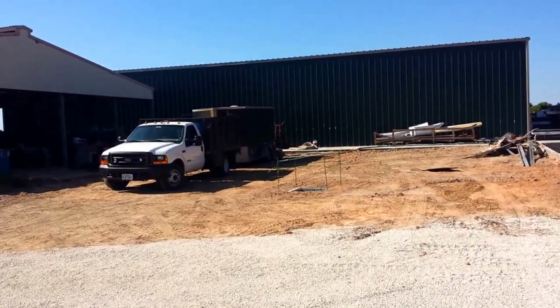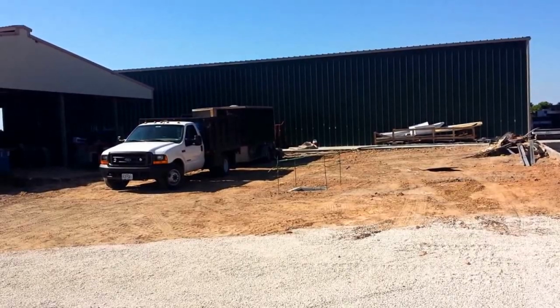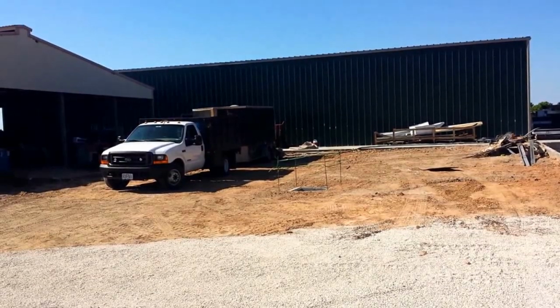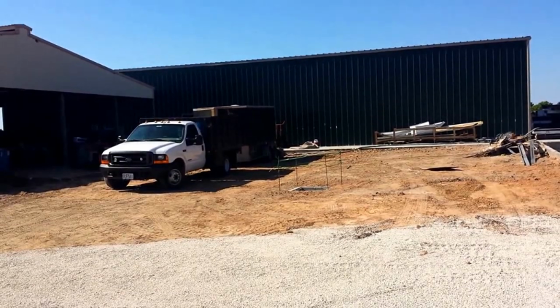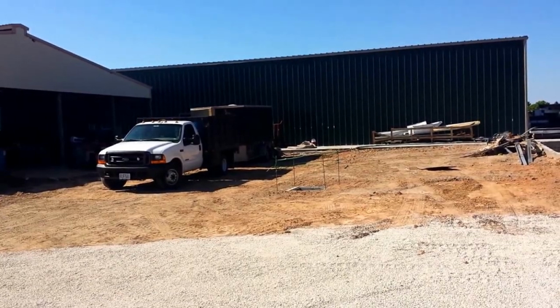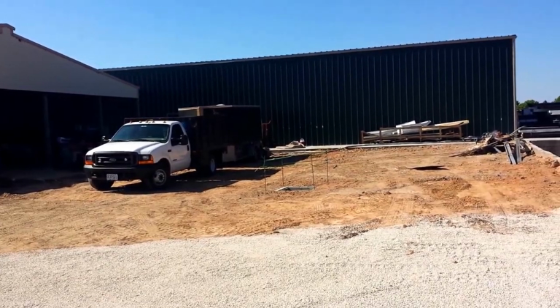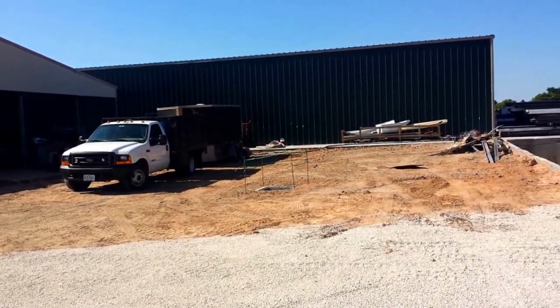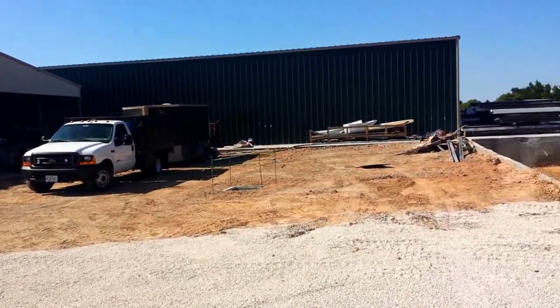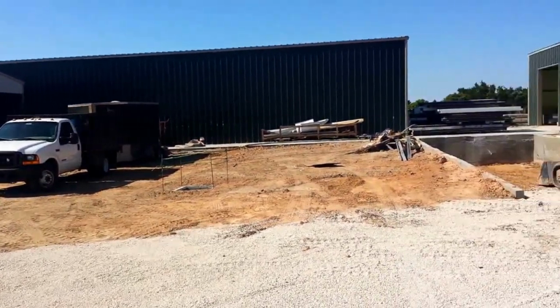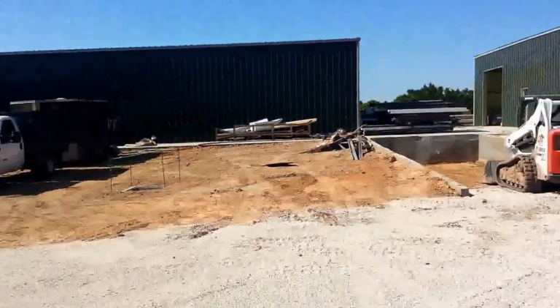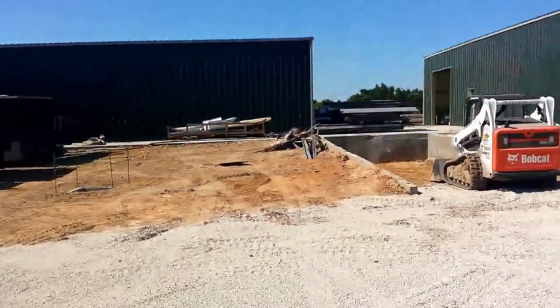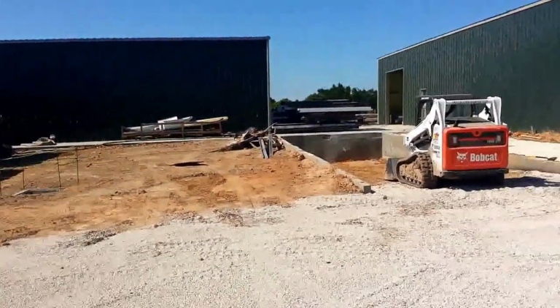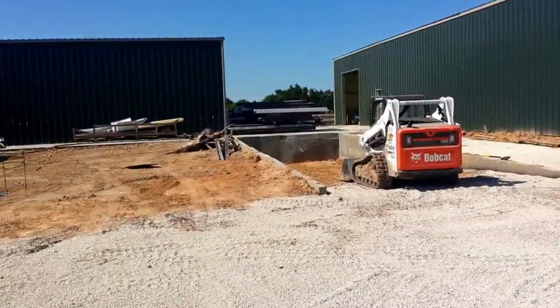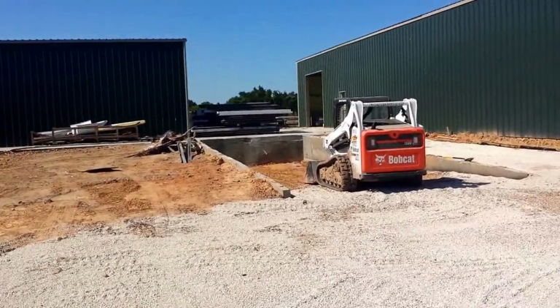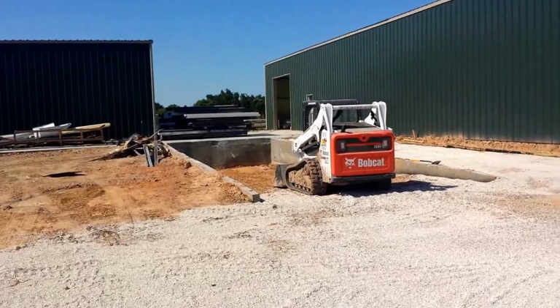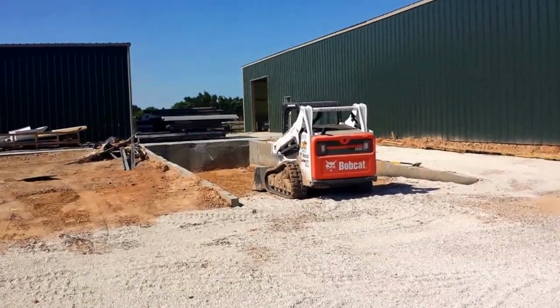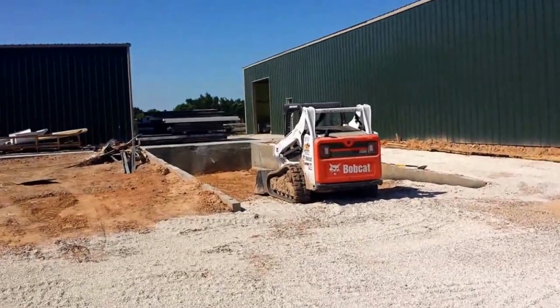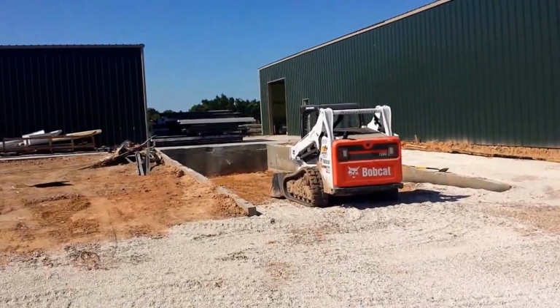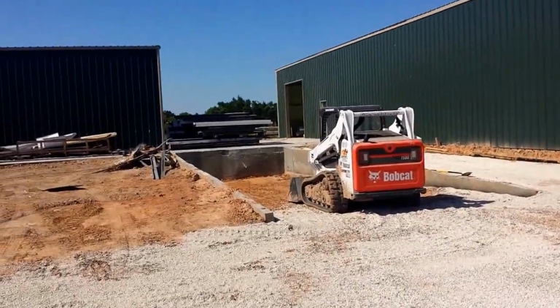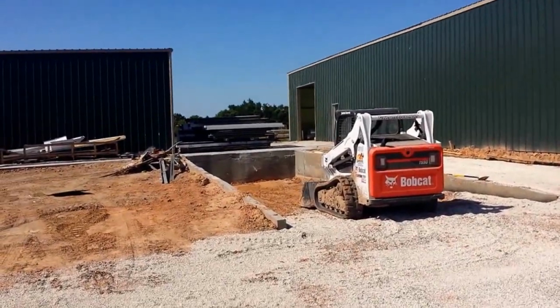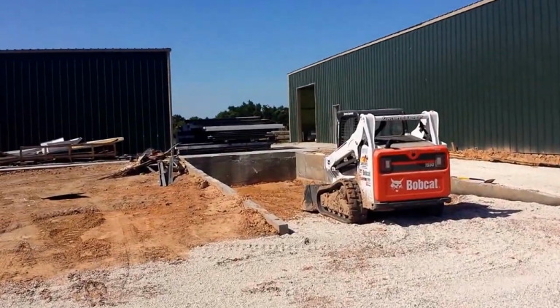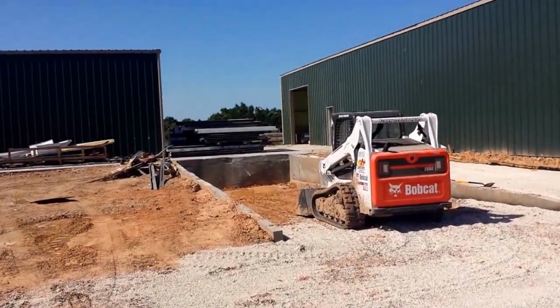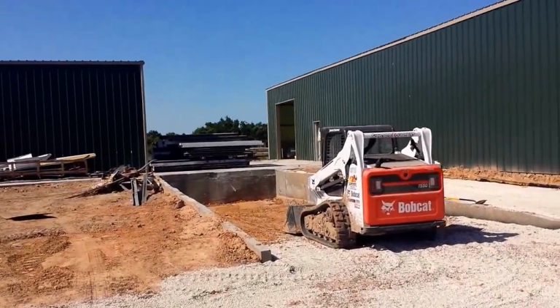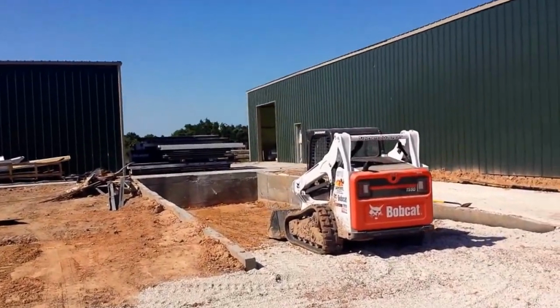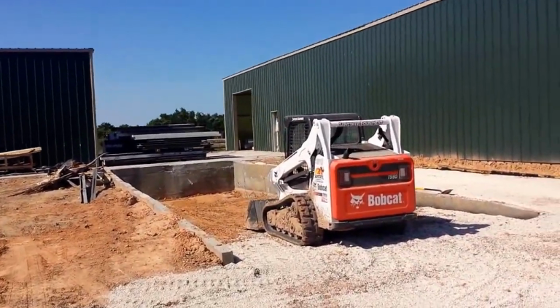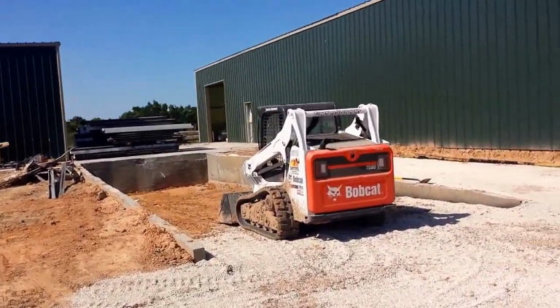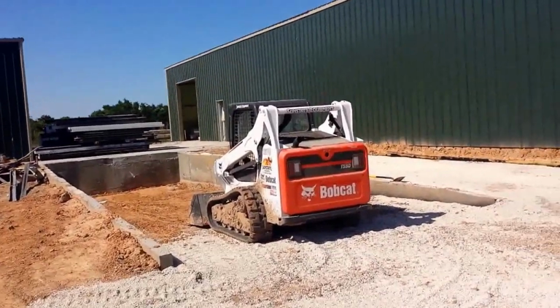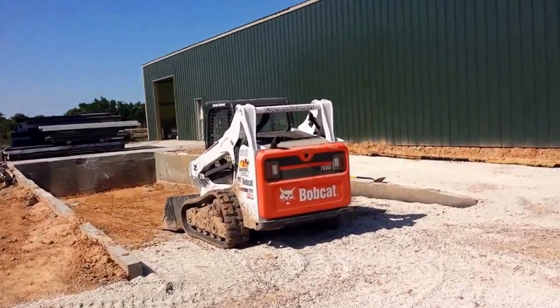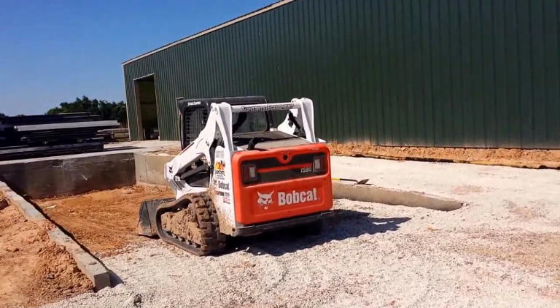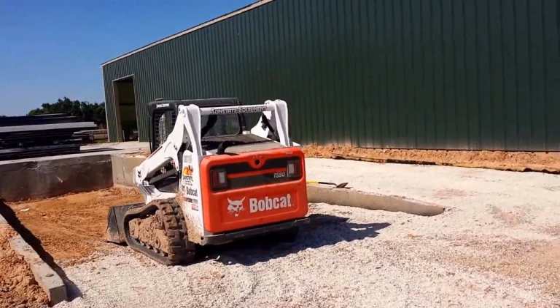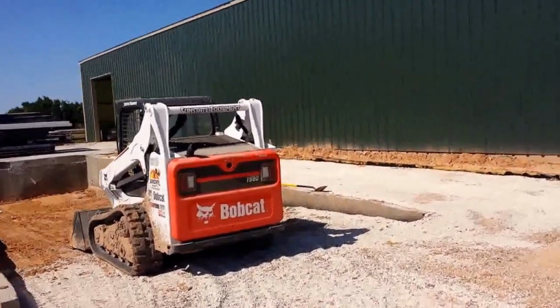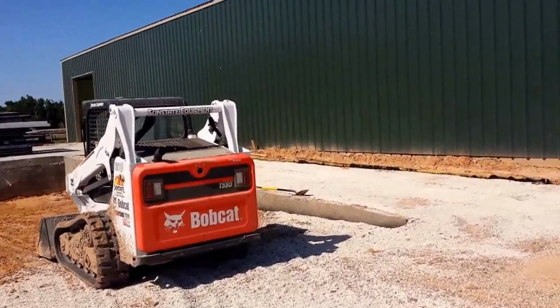There you can see our rig backed up to the building. Now I'm going to walk towards the building to give you guys an idea as to what the finished product looks like as well as the application process.